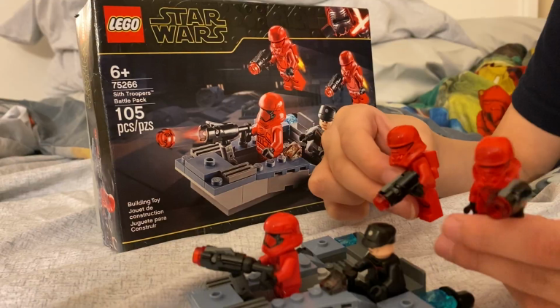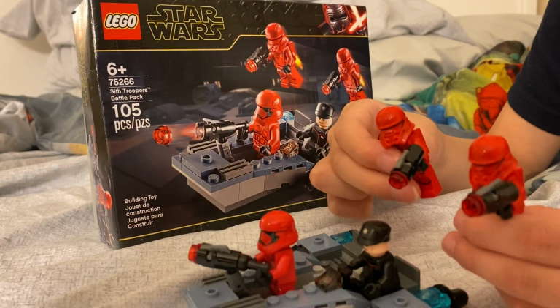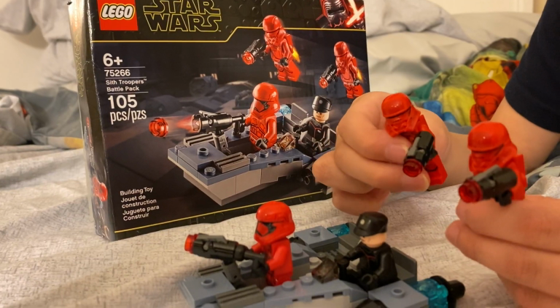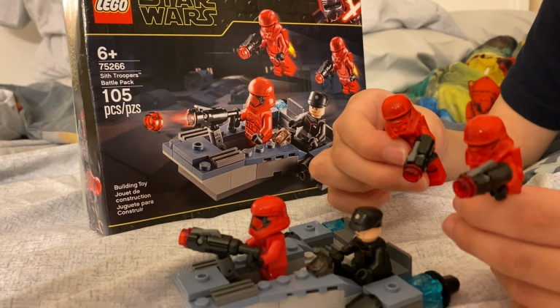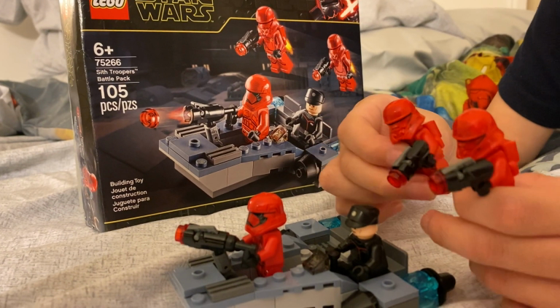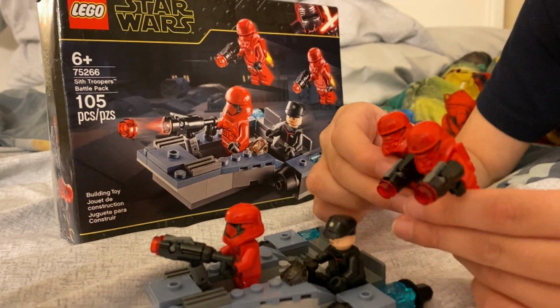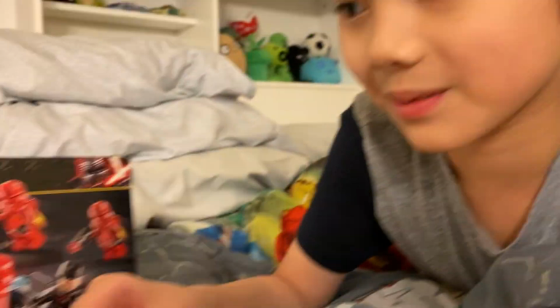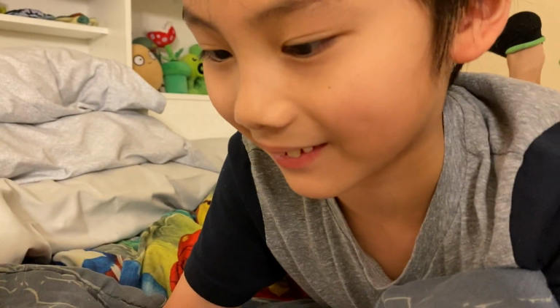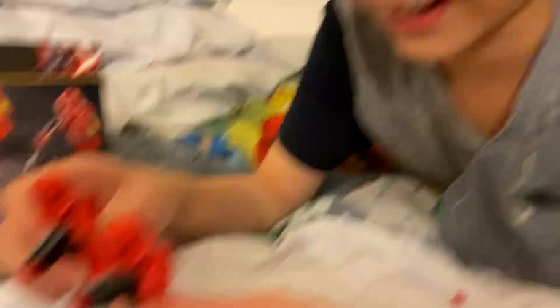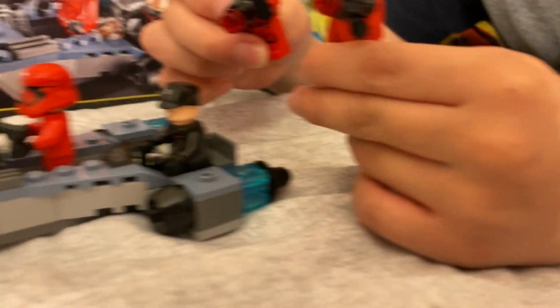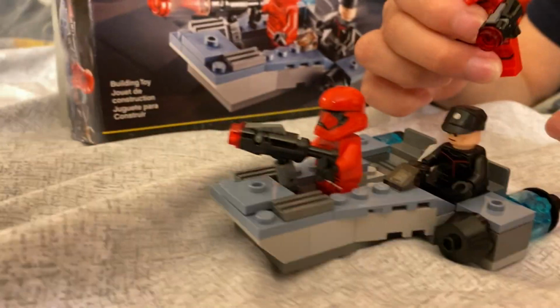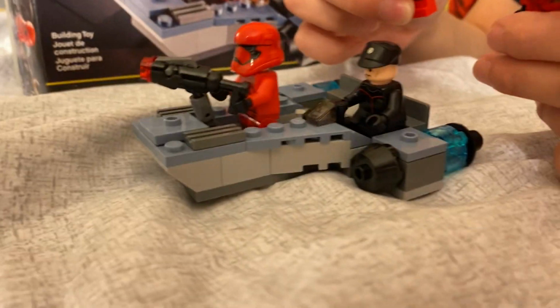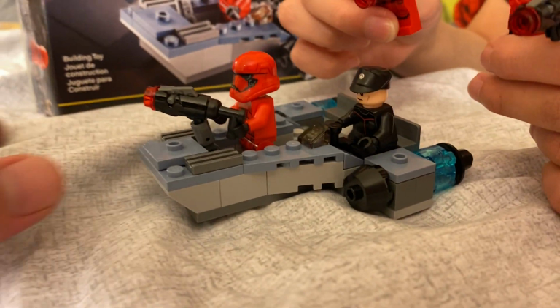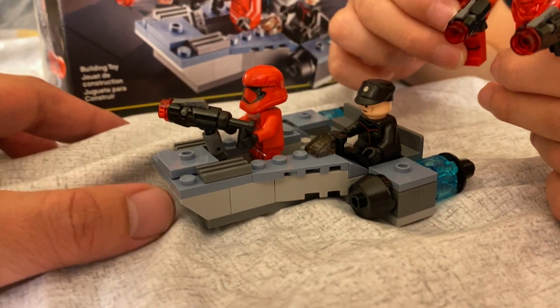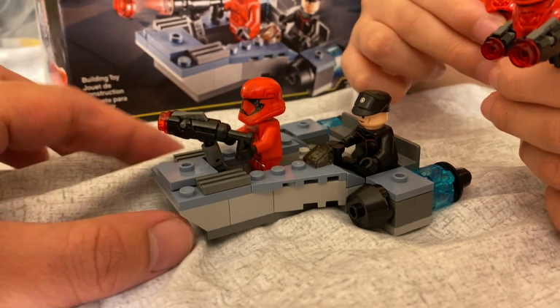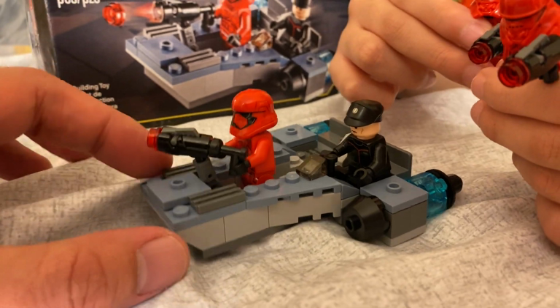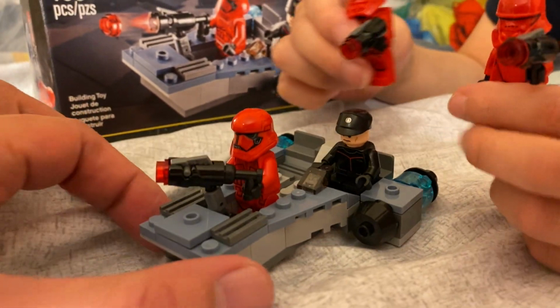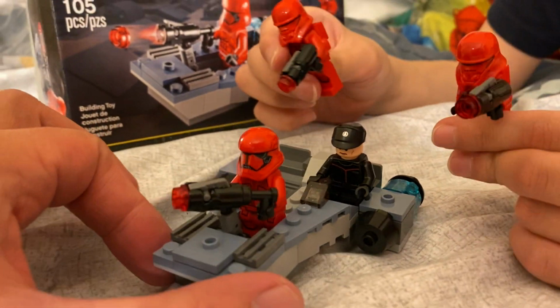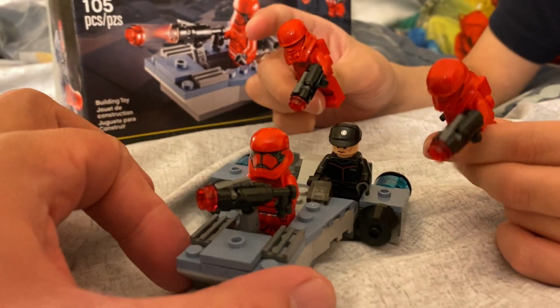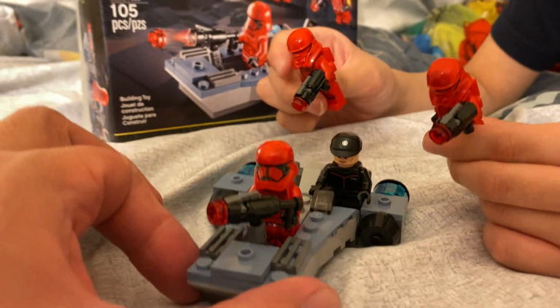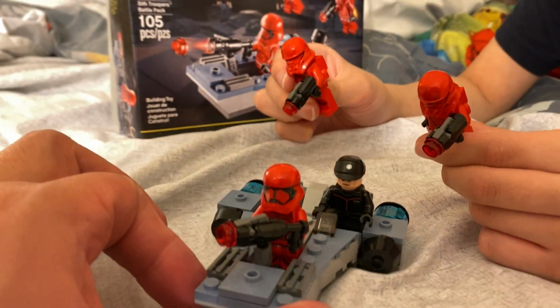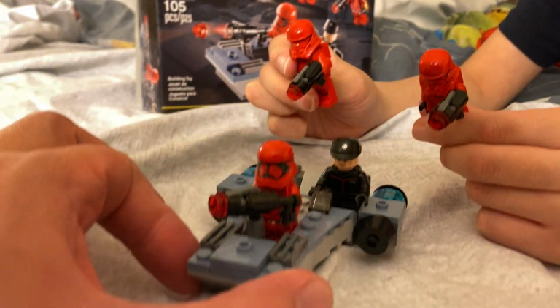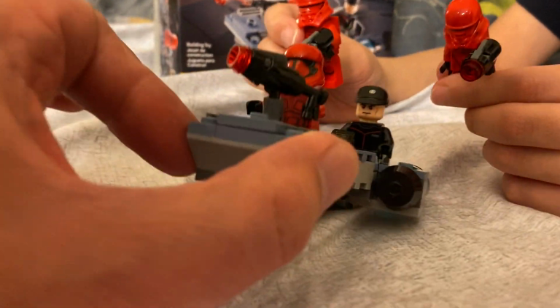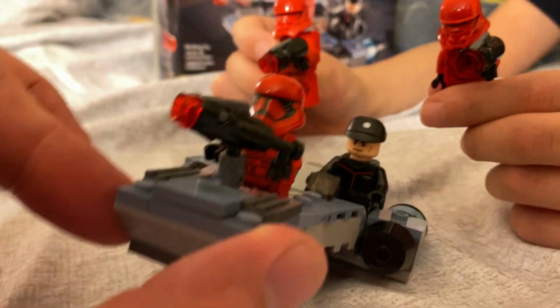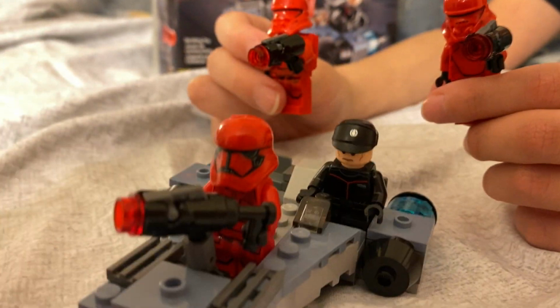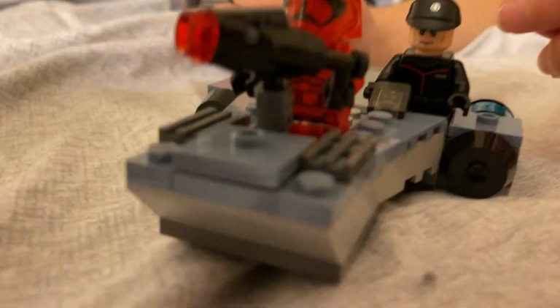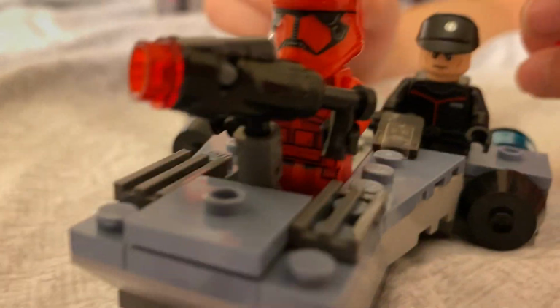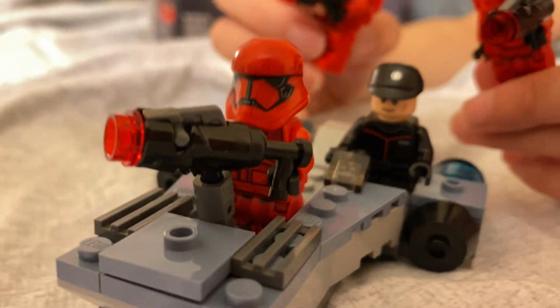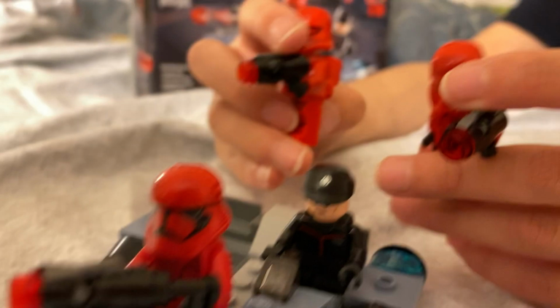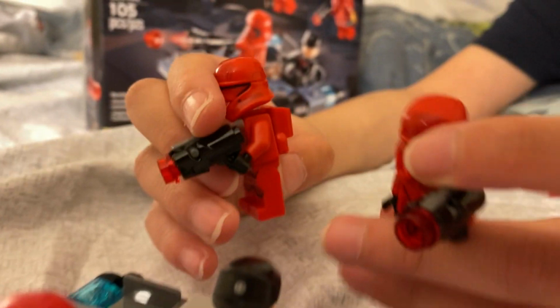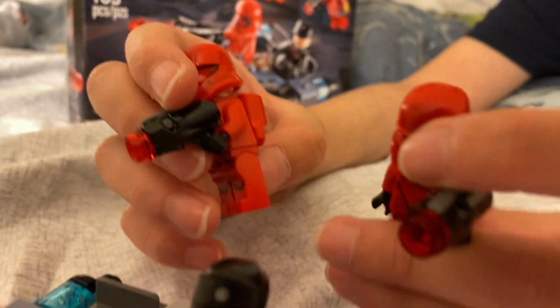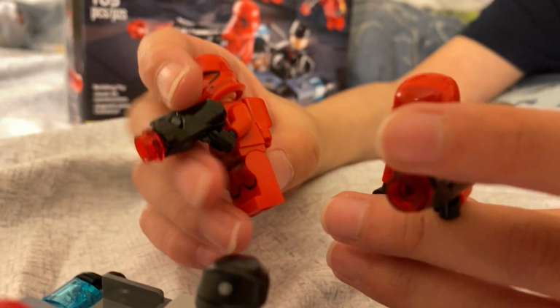Lego Star Wars Sith Troopers Battle Pack — very nice.